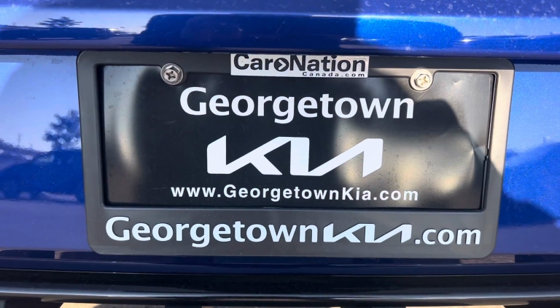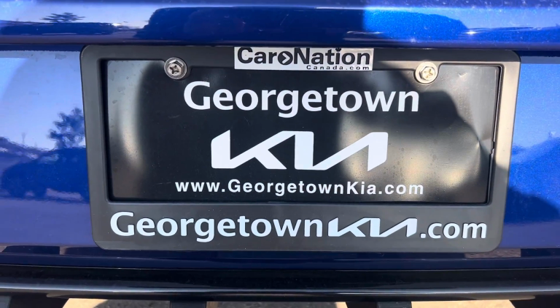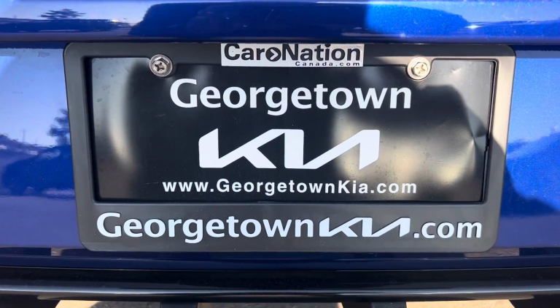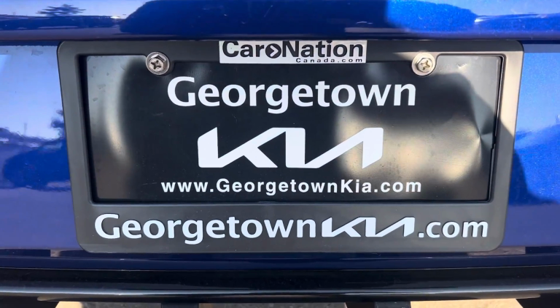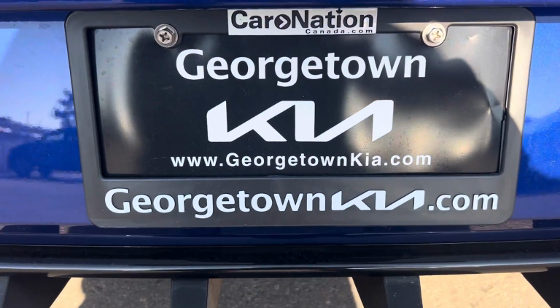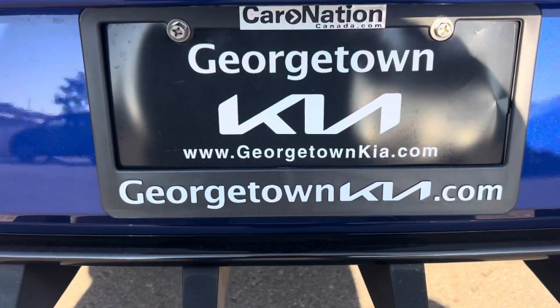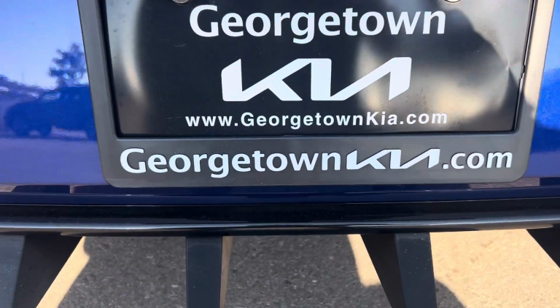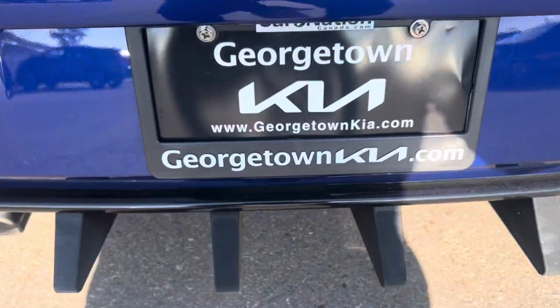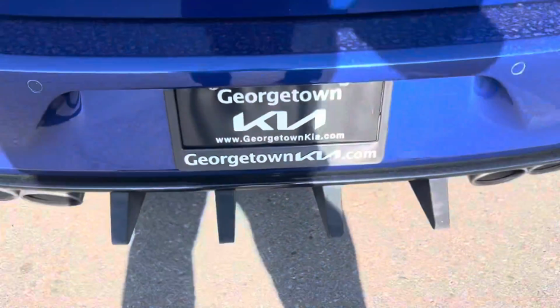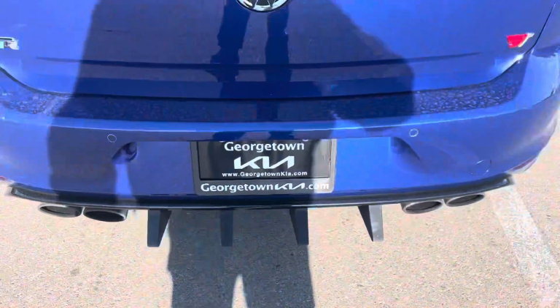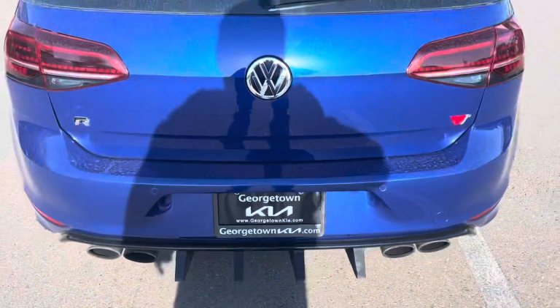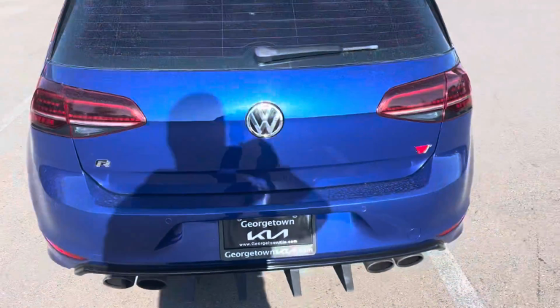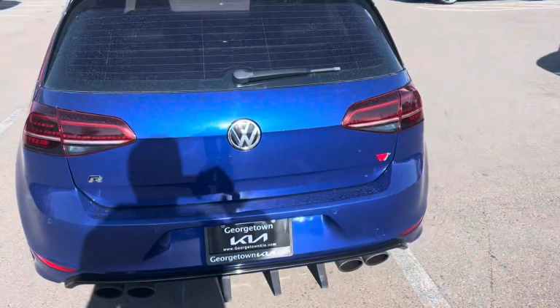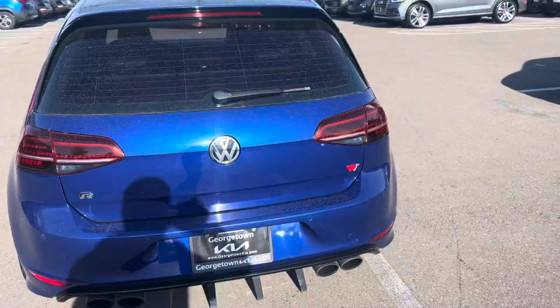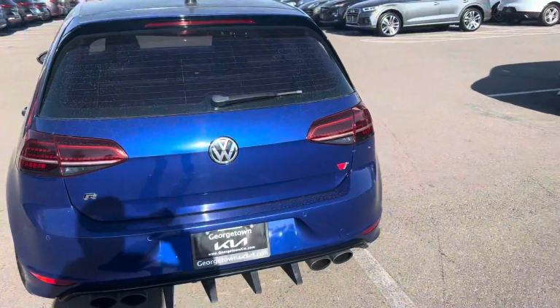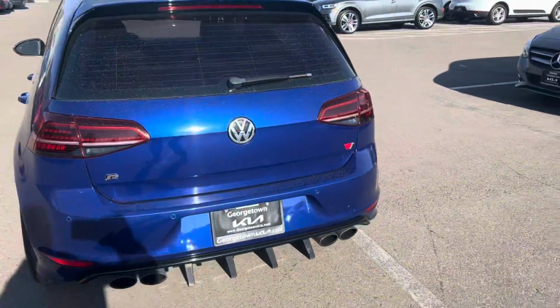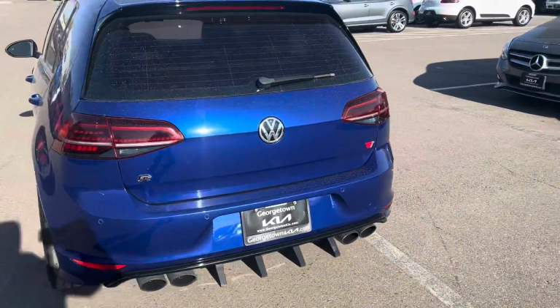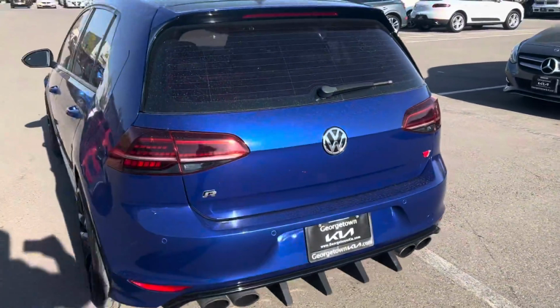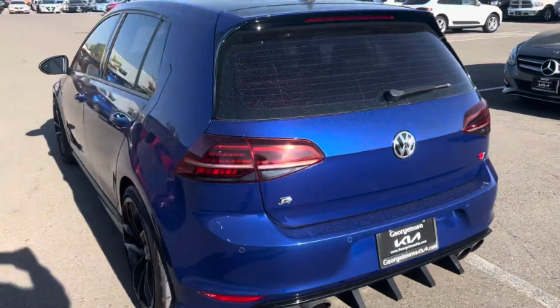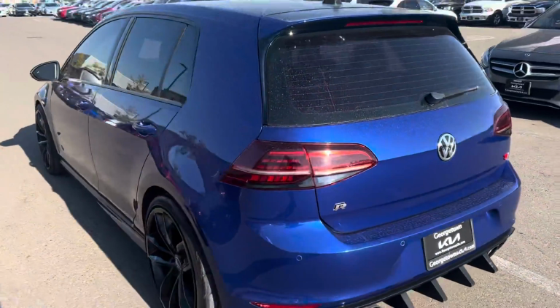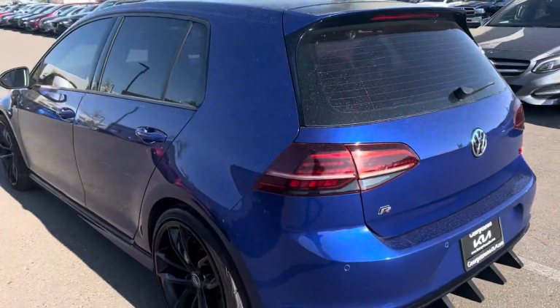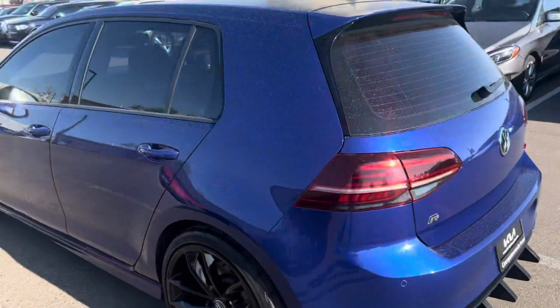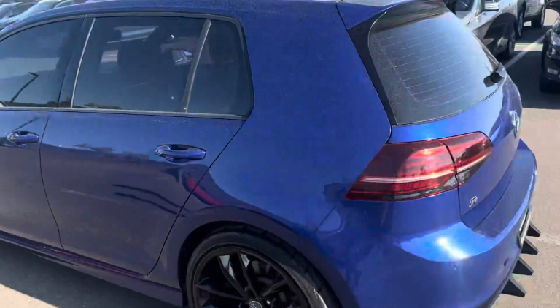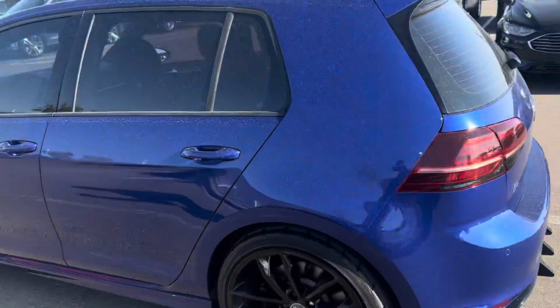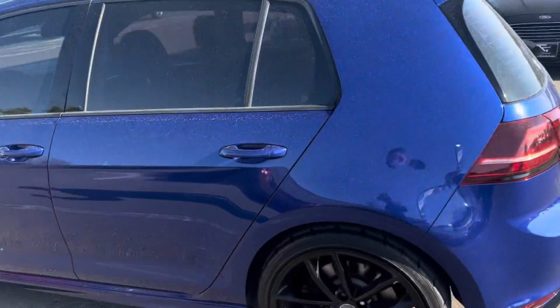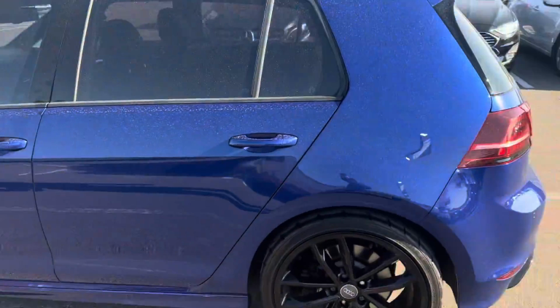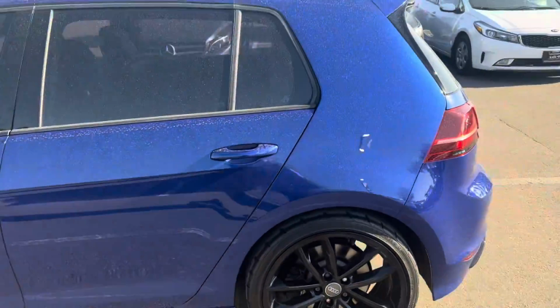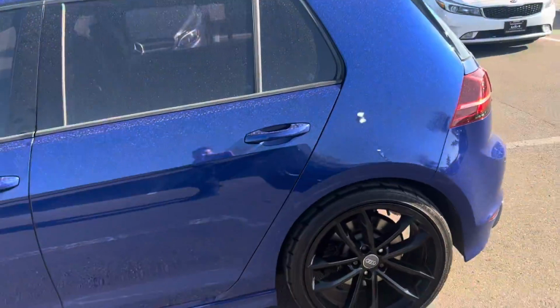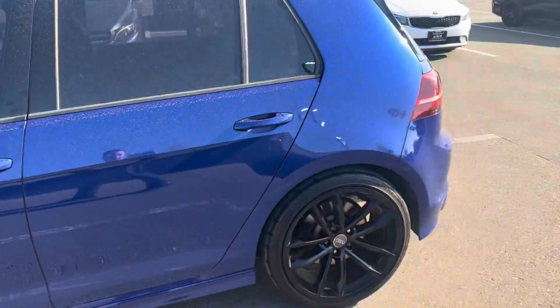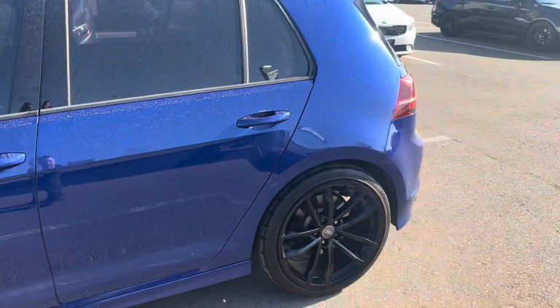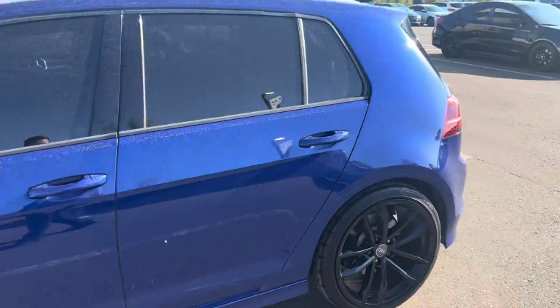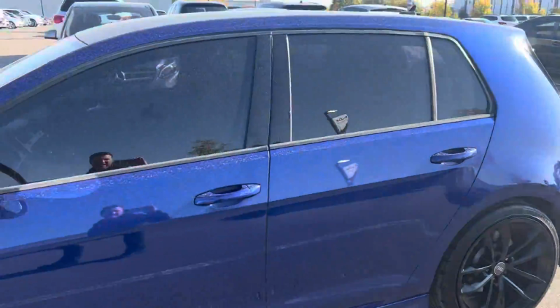Hi Matthew, it's Gavin here from Georgetown Kia. I just wanted to make a quick walk-around video for you so you can get a closer look at this beautiful 2016 Golf R and see the beautiful condition that it's in.